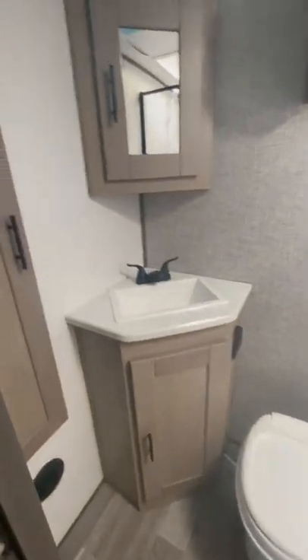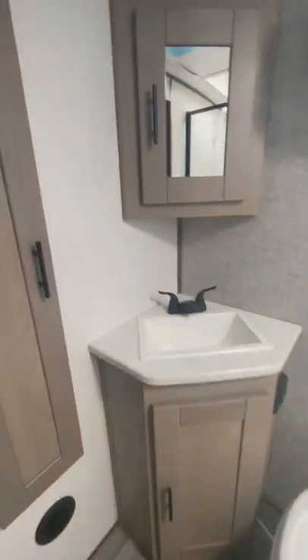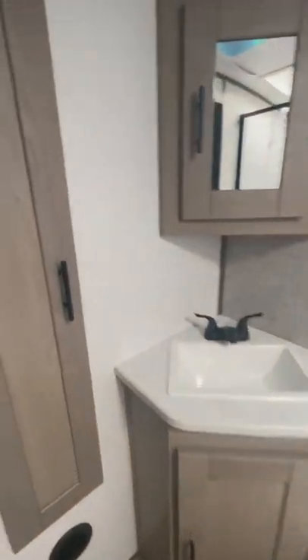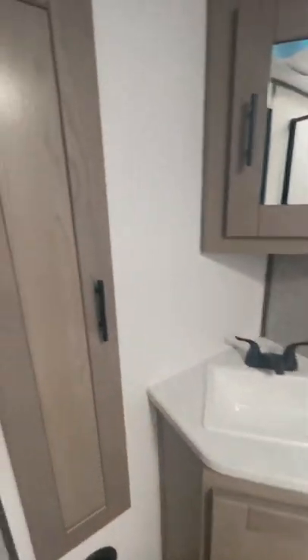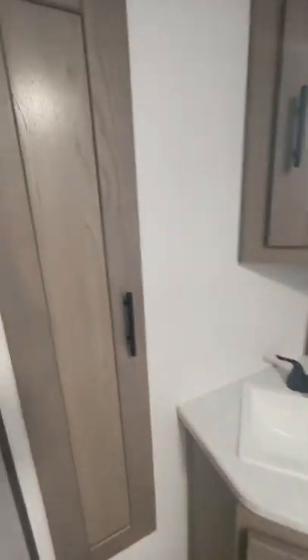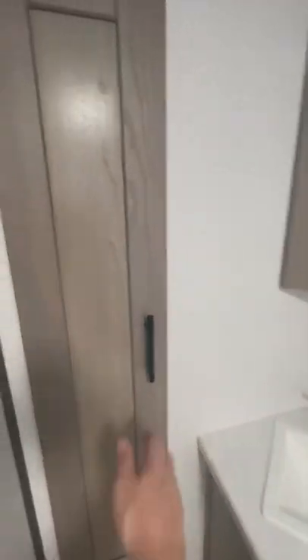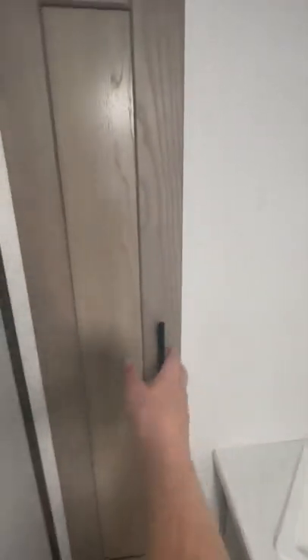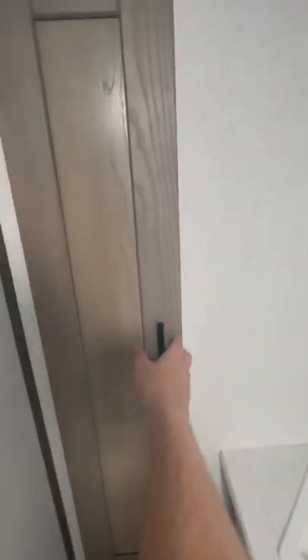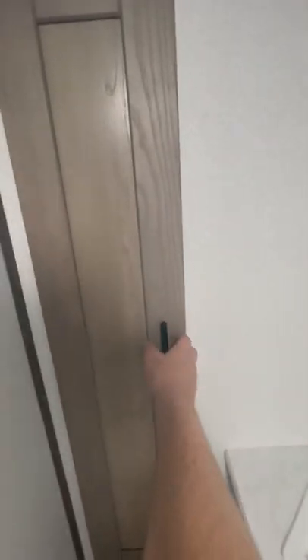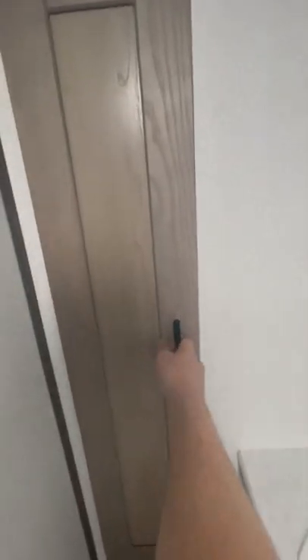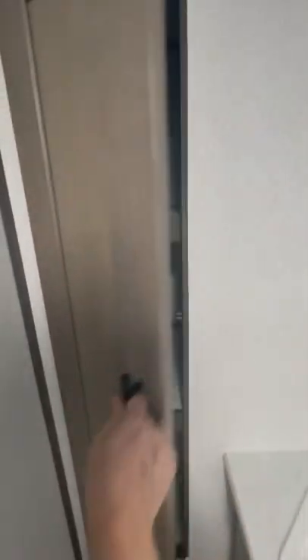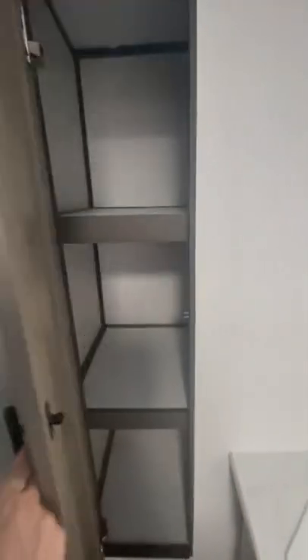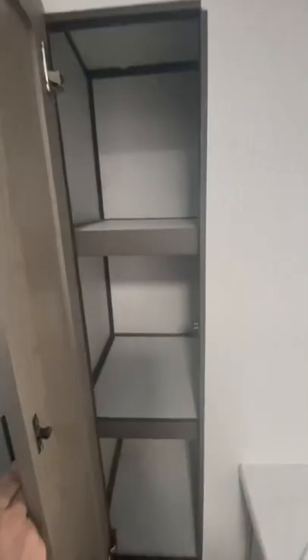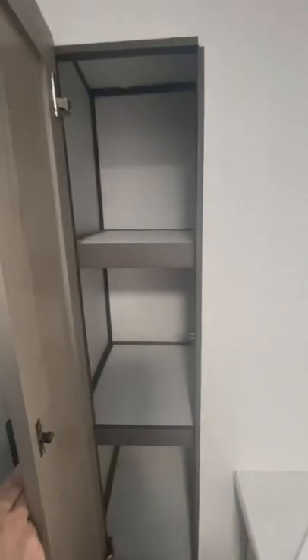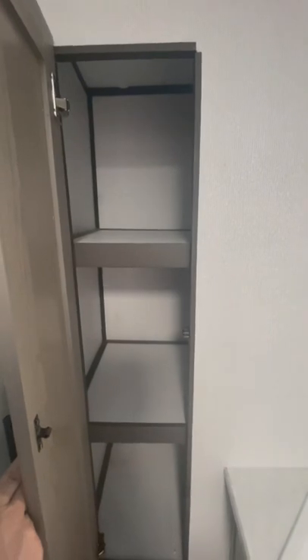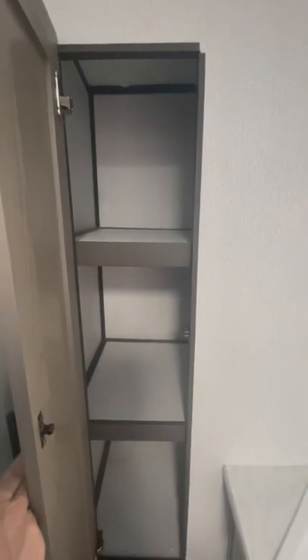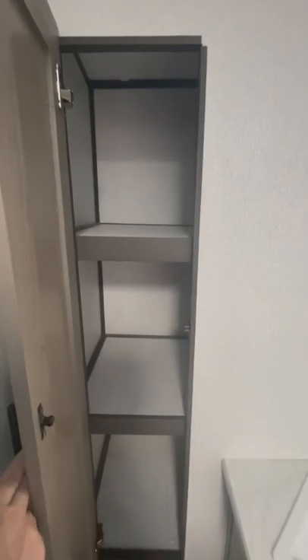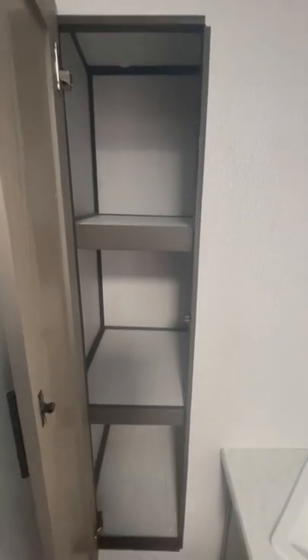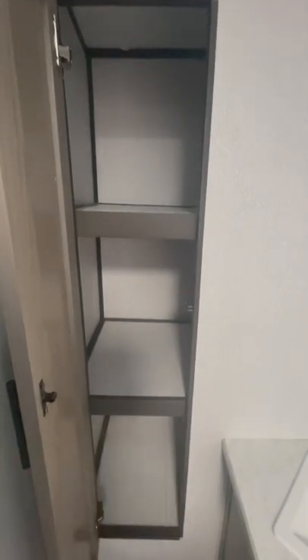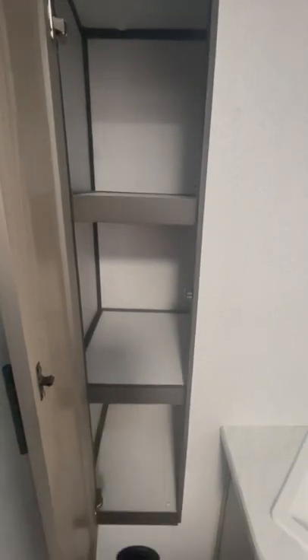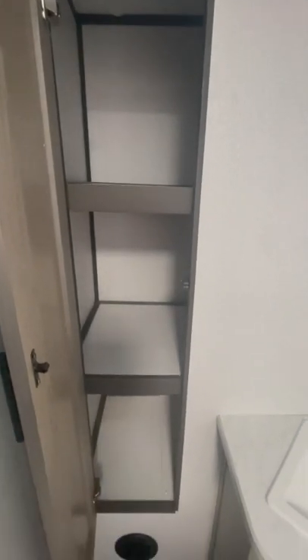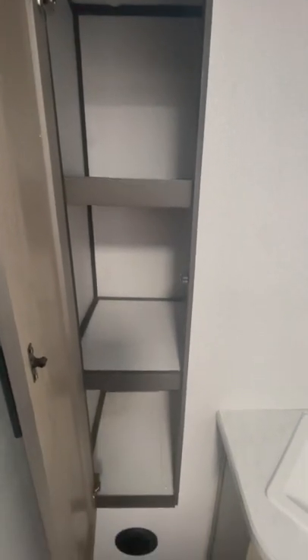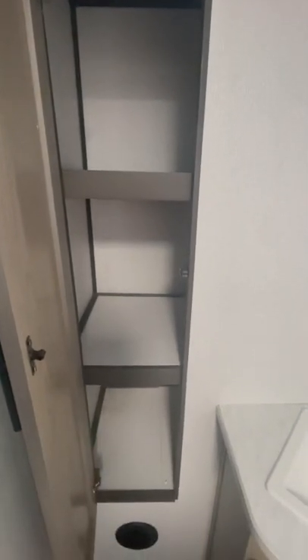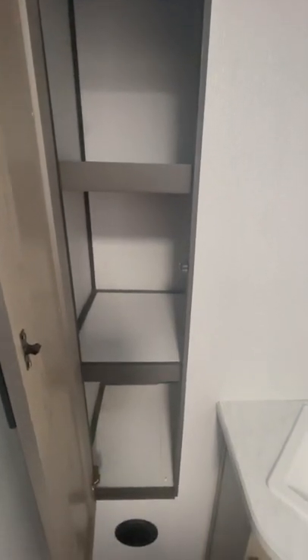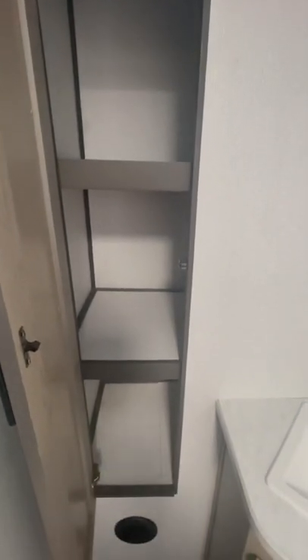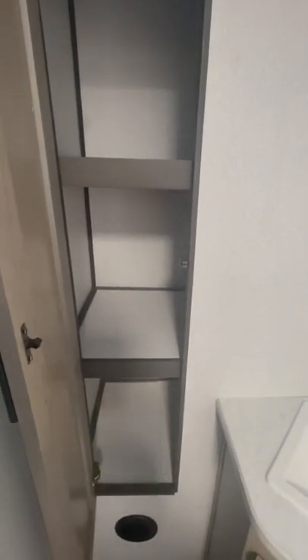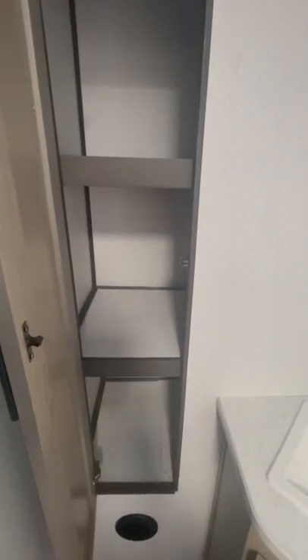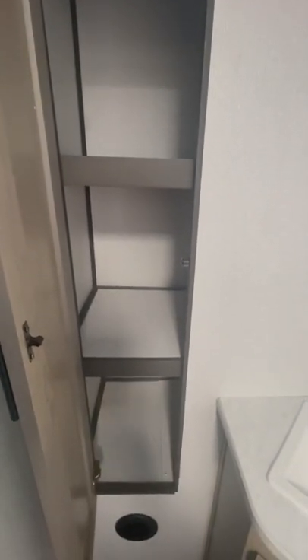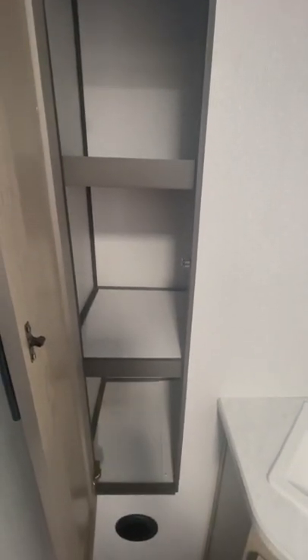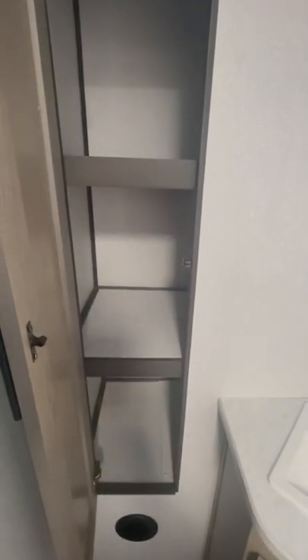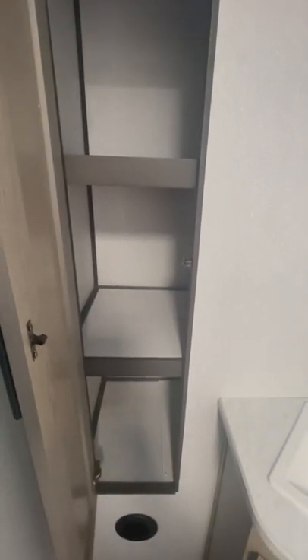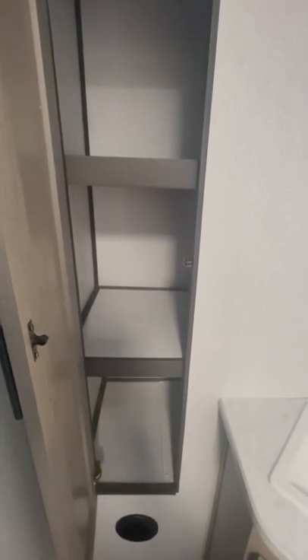And look at this — got a nice little hidden gem of storage. Great little trailer if you're looking for something under 22 foot.